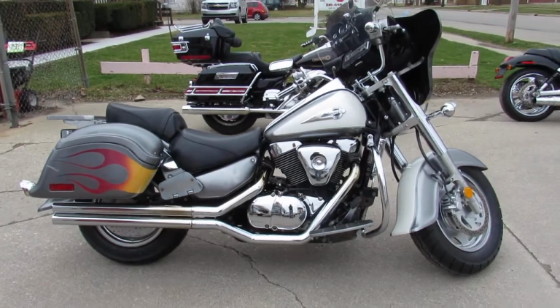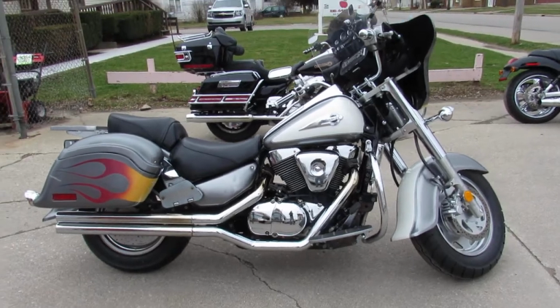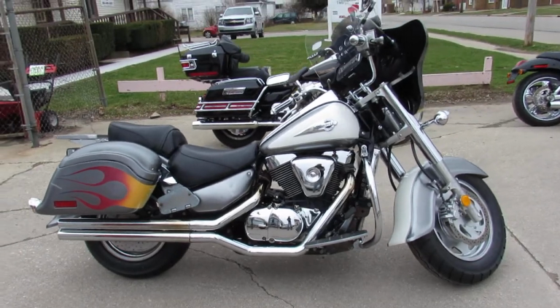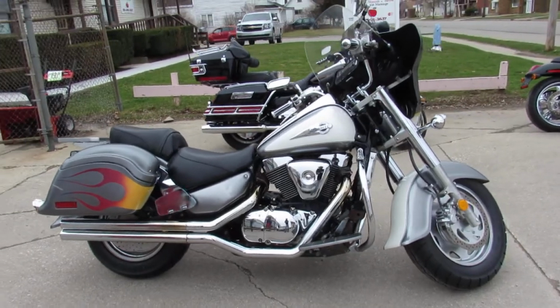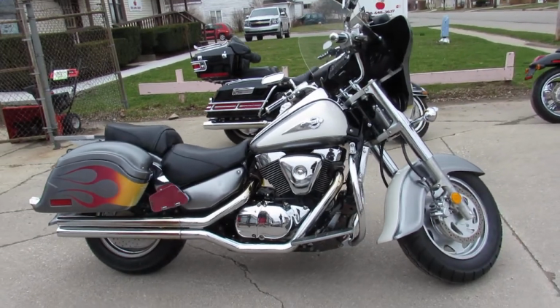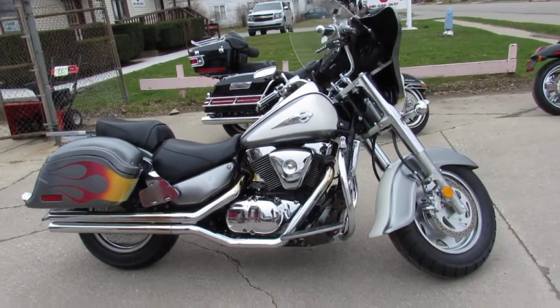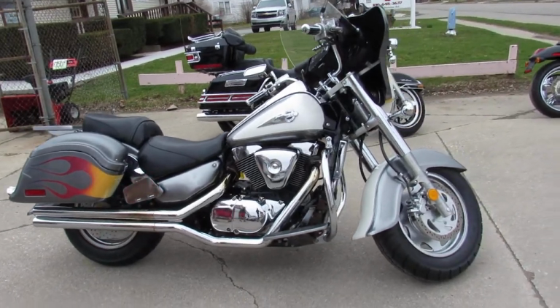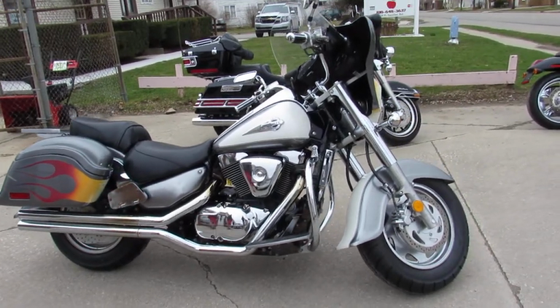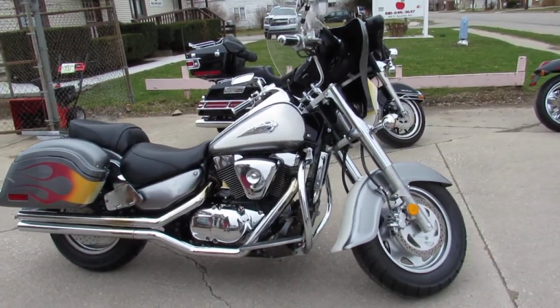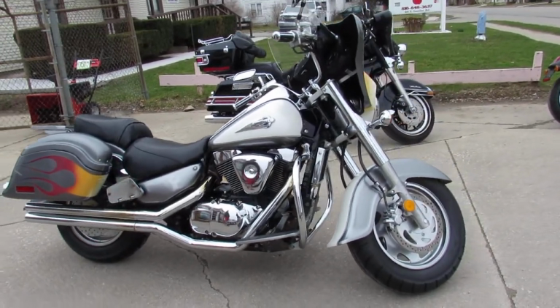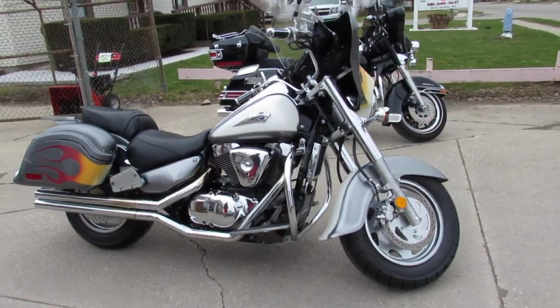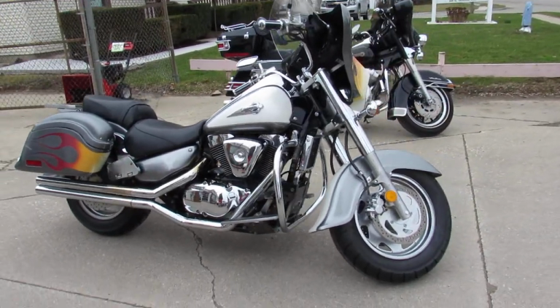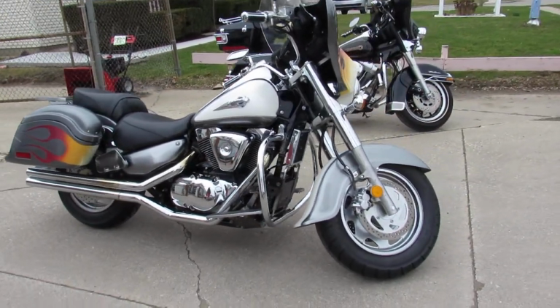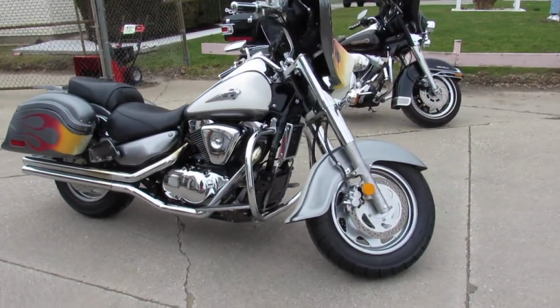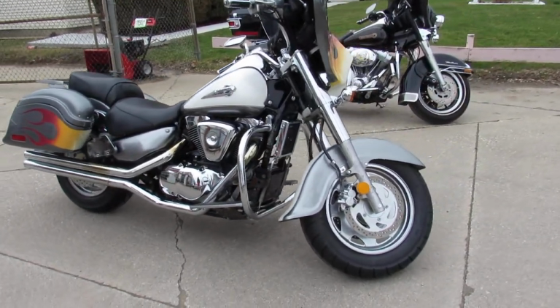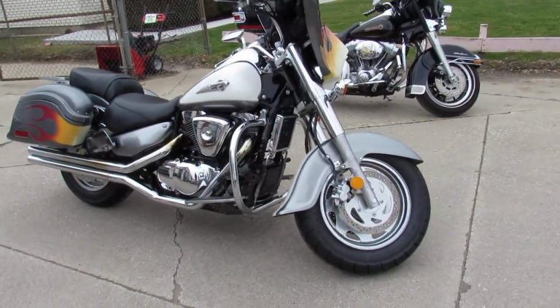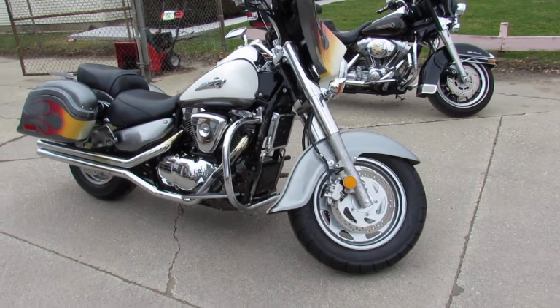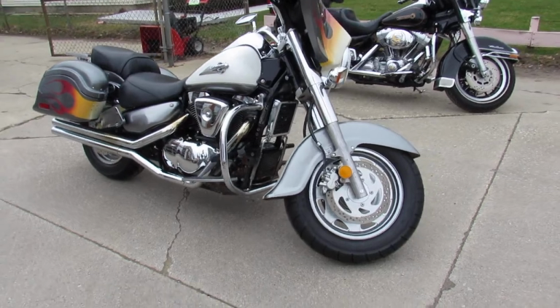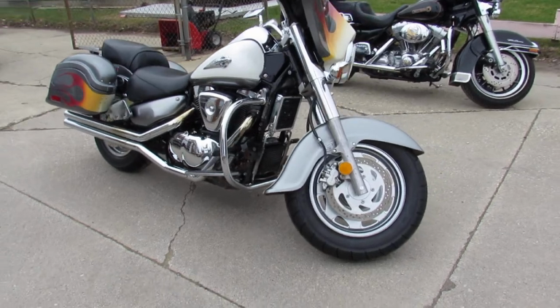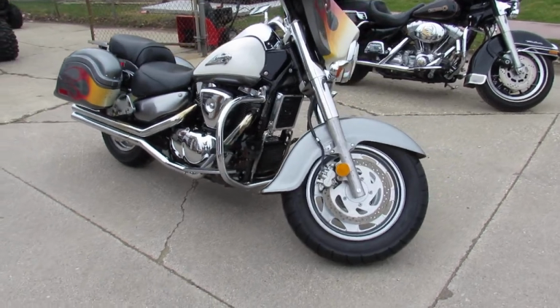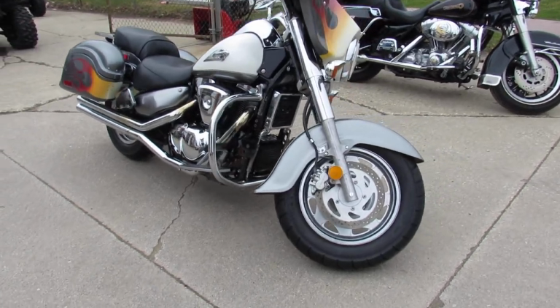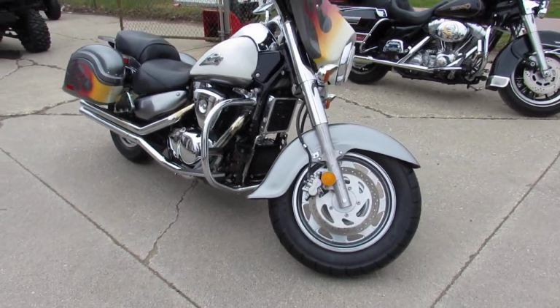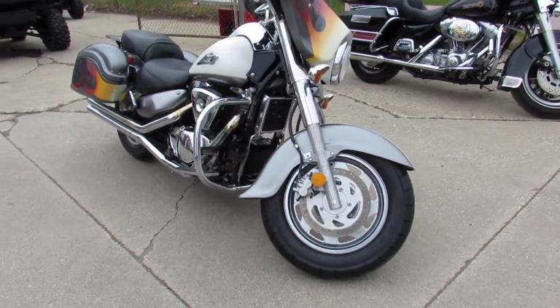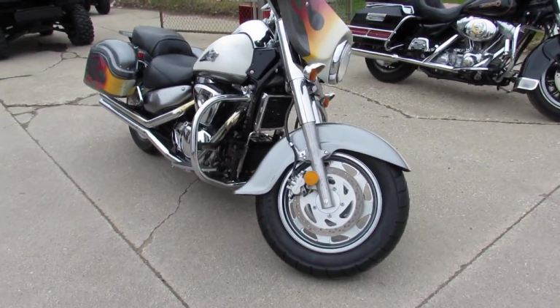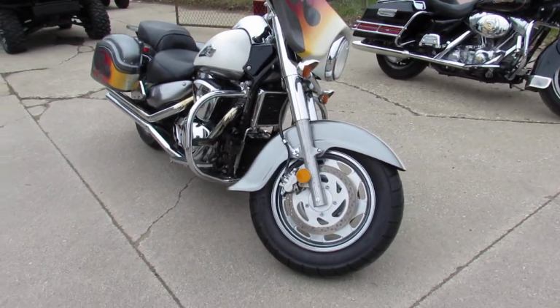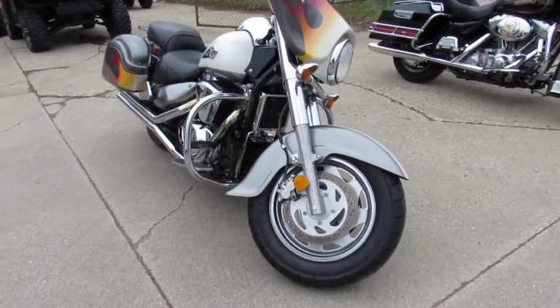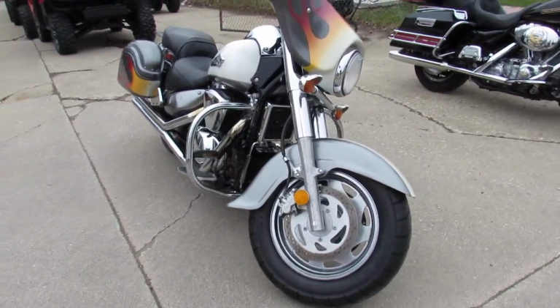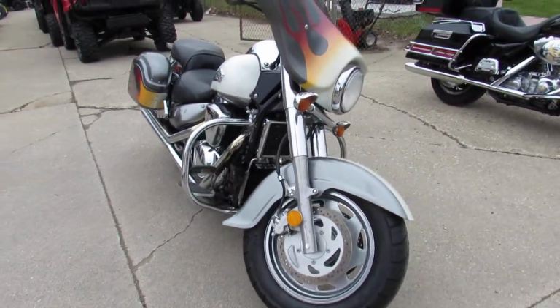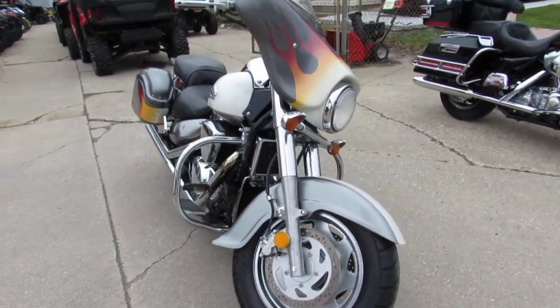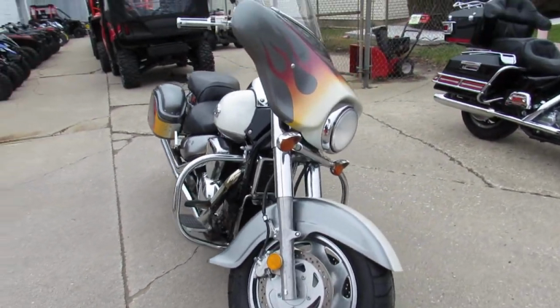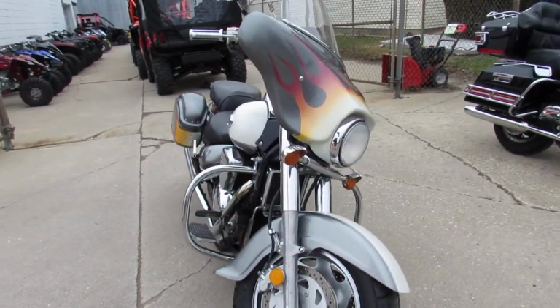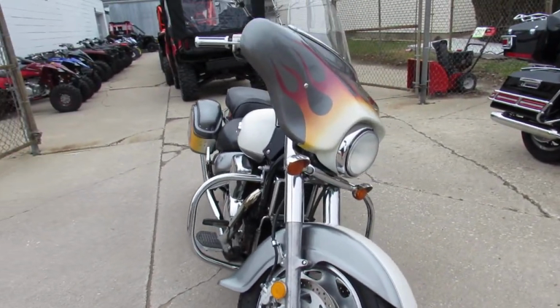Hey guys, ApprovalPowerSports.com here. I'm here doing some videos on the used cruisers. This one here is a 2002 Intruder 1500.